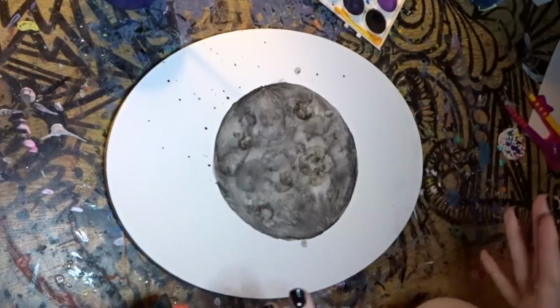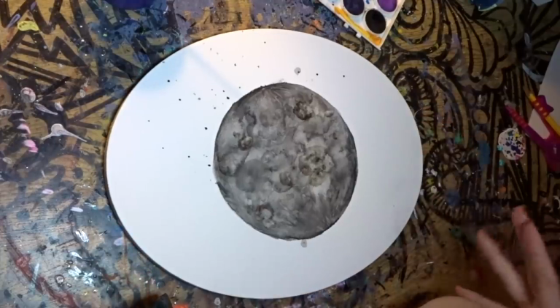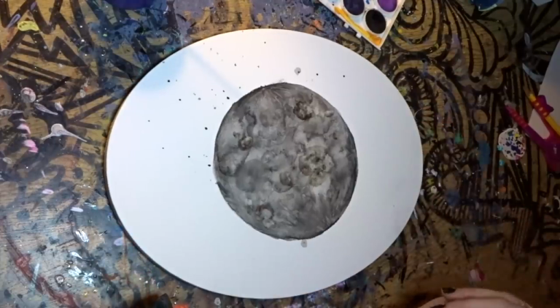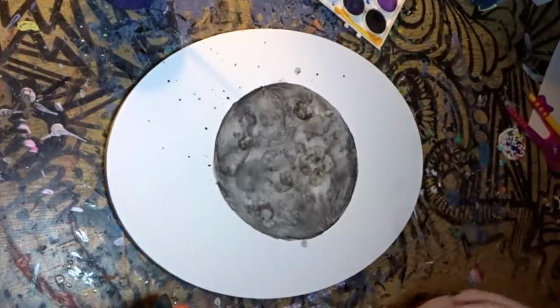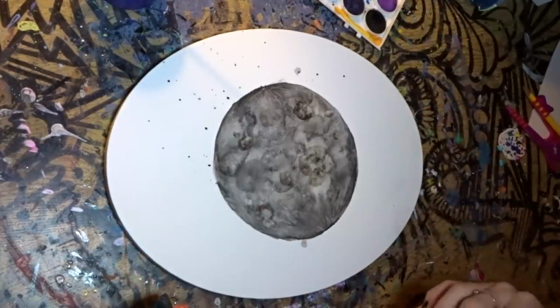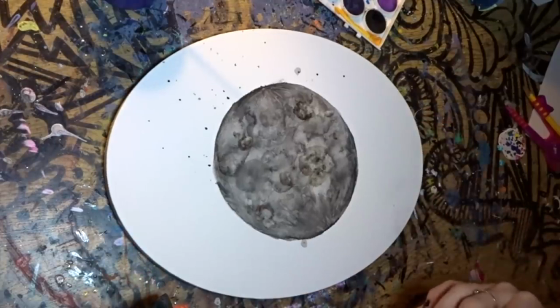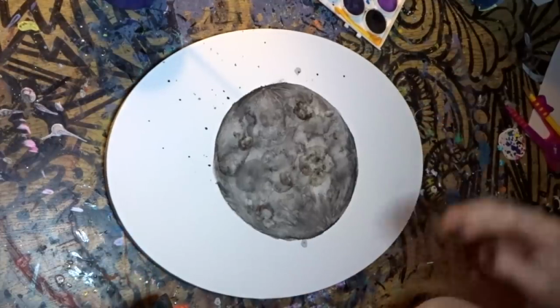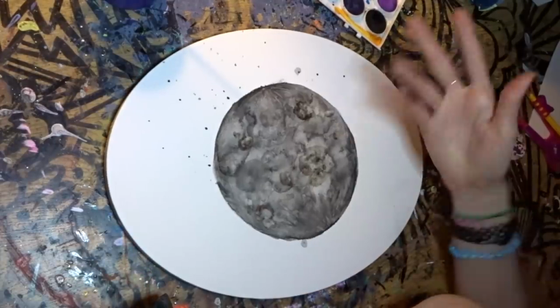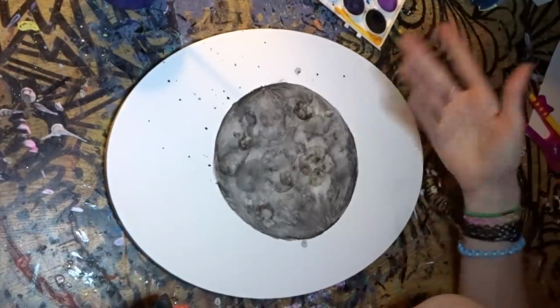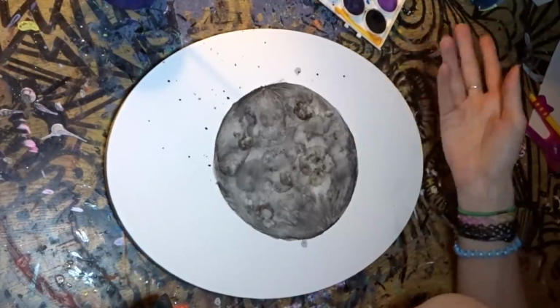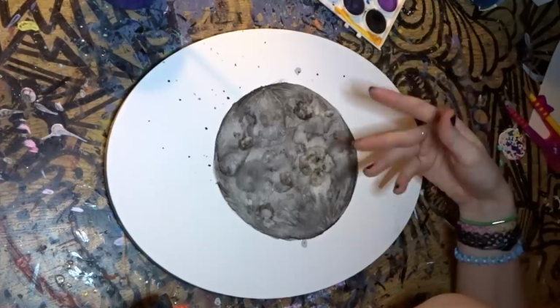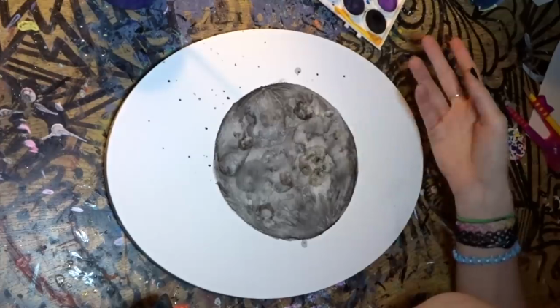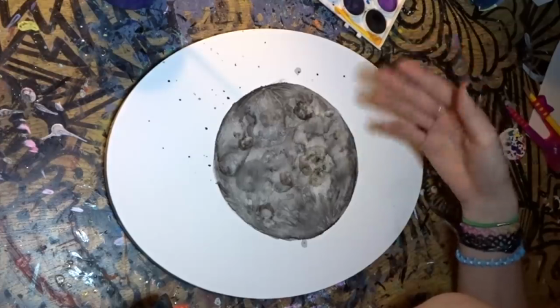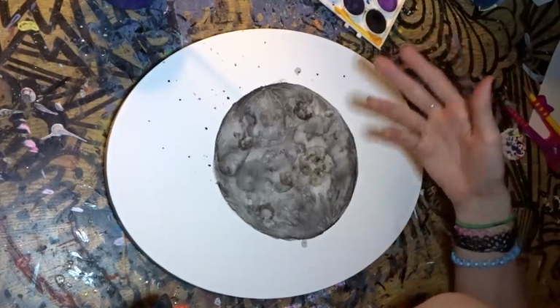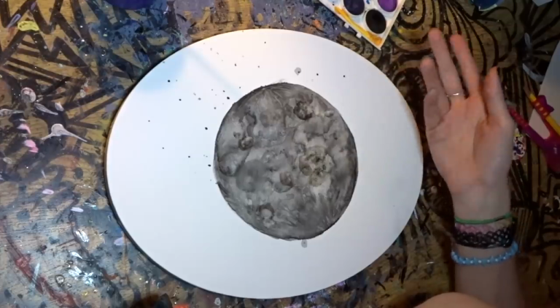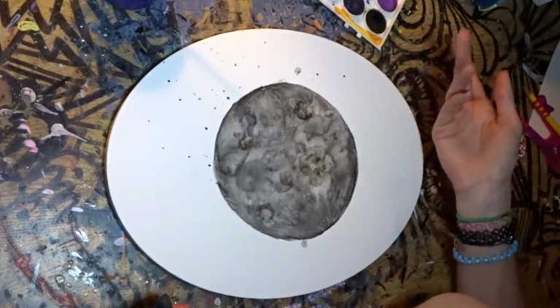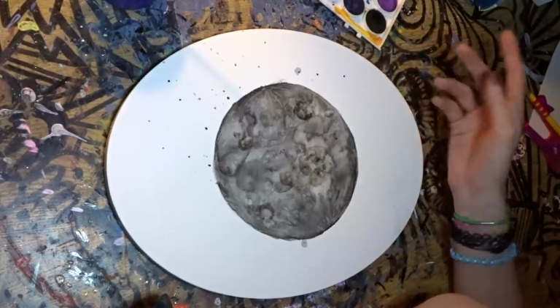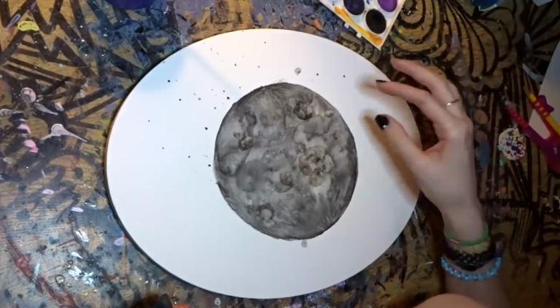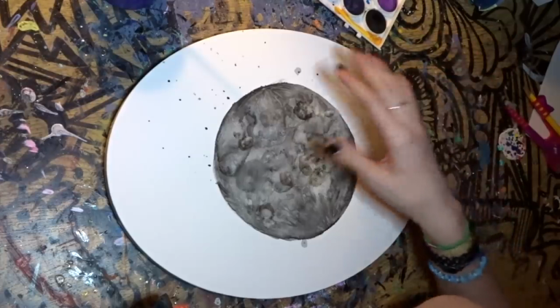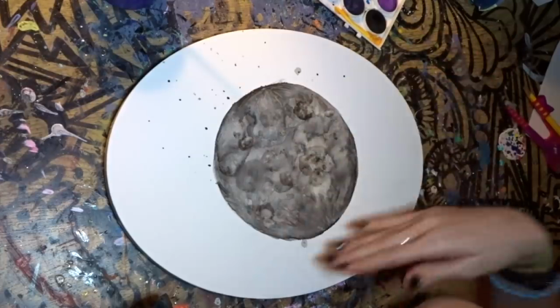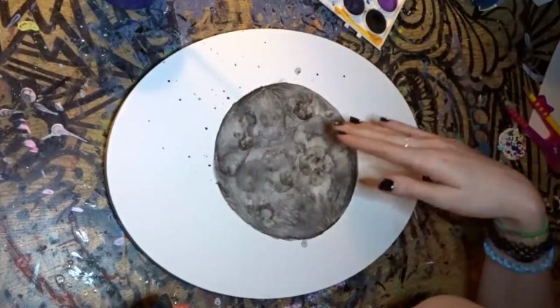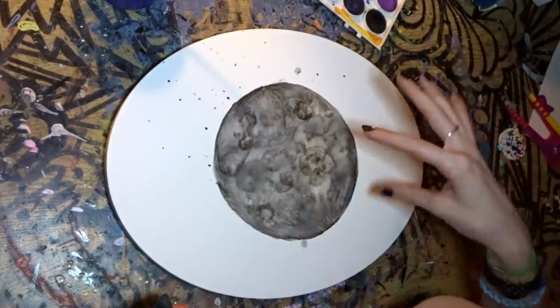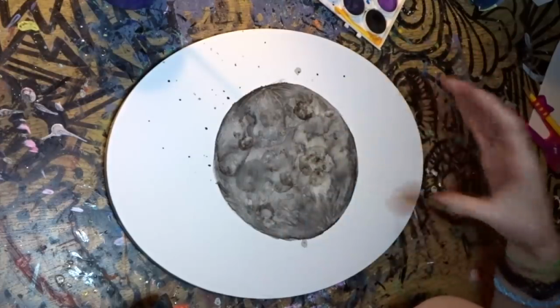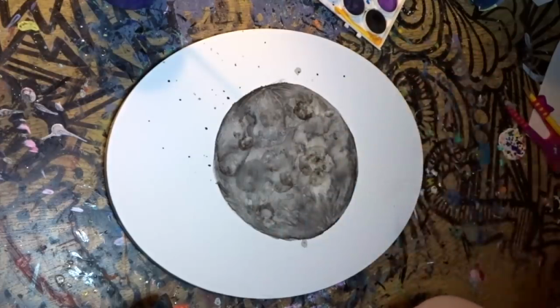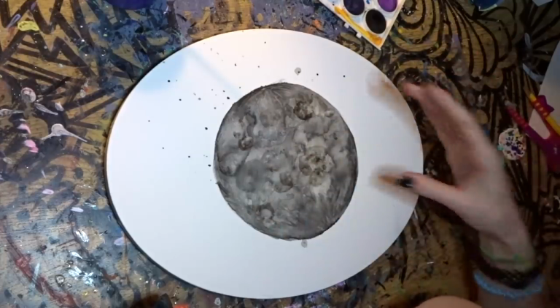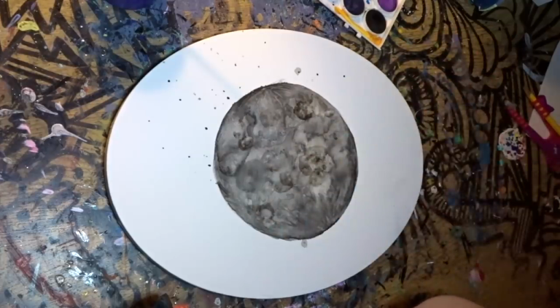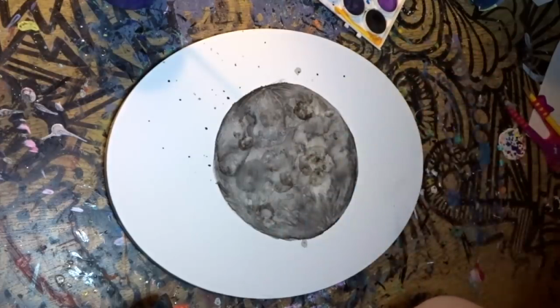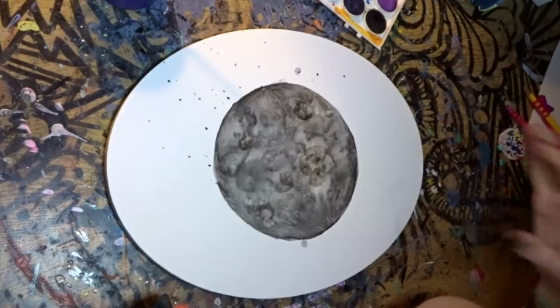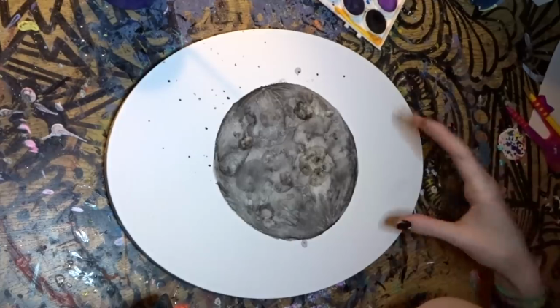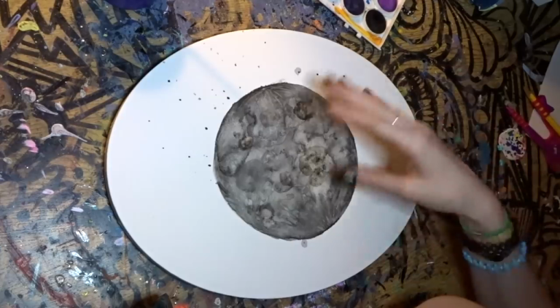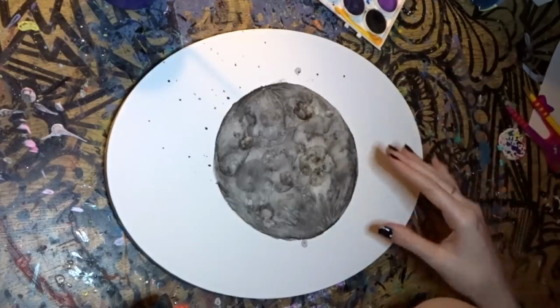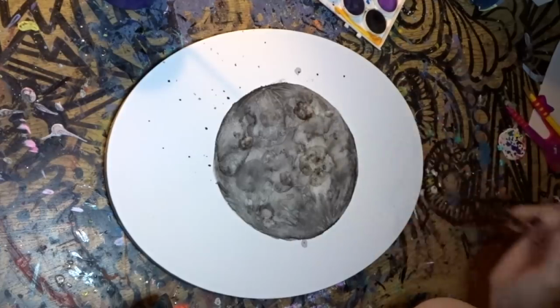I hope I explained everything okay. You kind of just have to do it a couple times to really get the hang of it. And the more that you do it, the more that you can see in your head what the moon should look like.